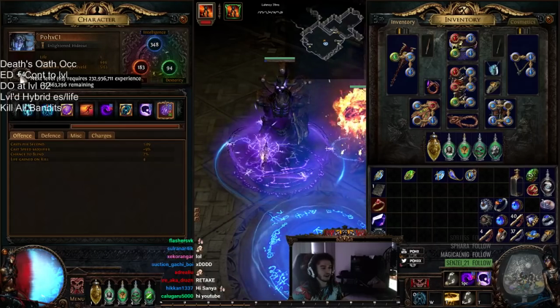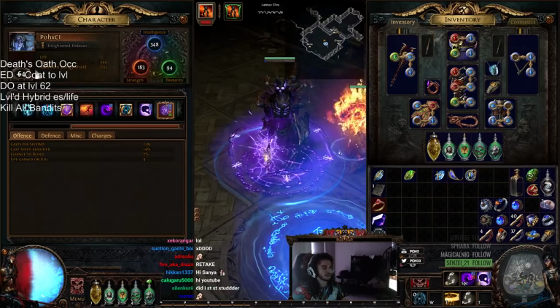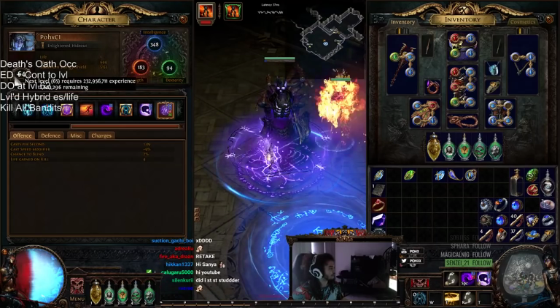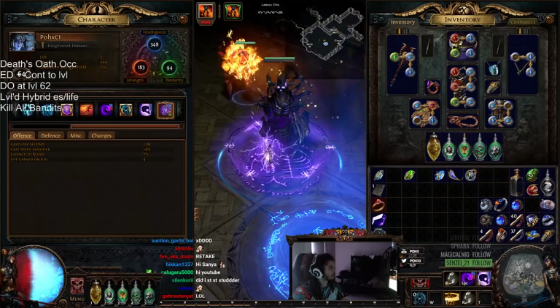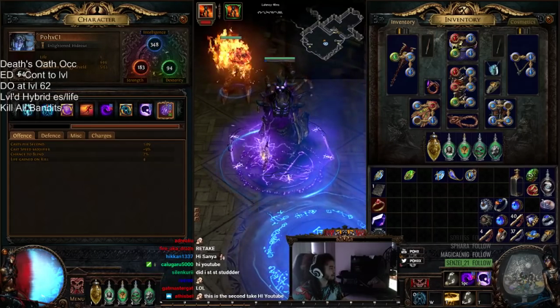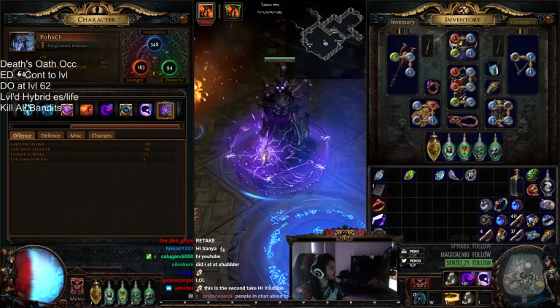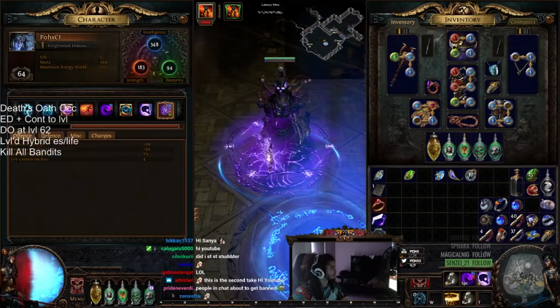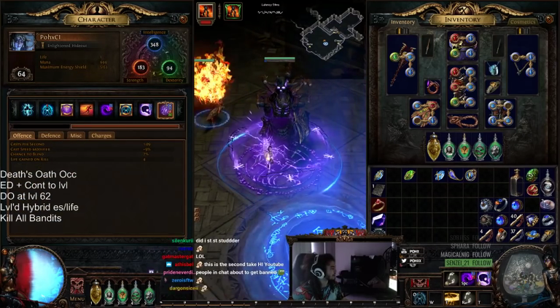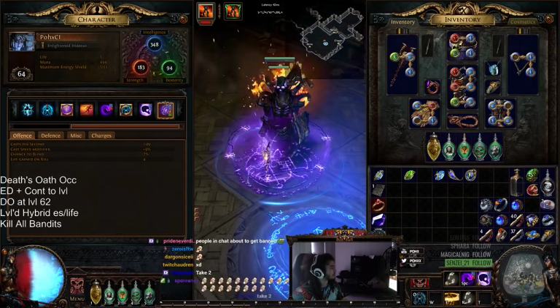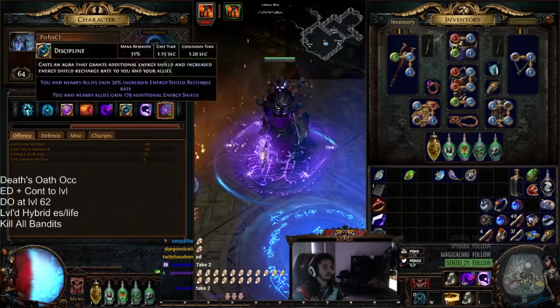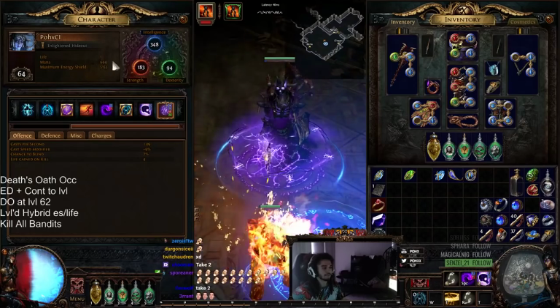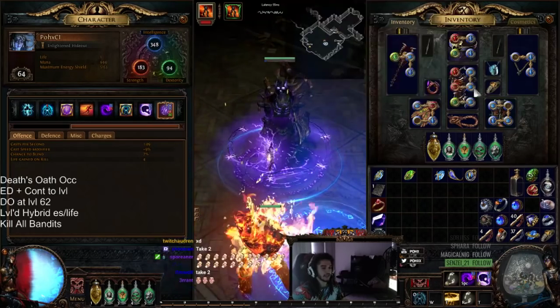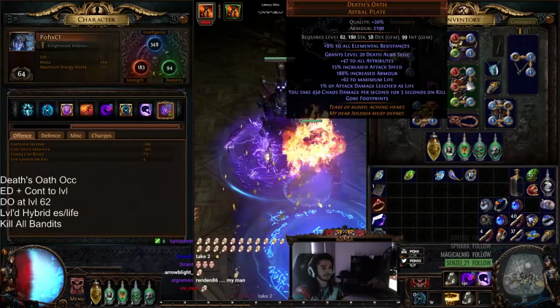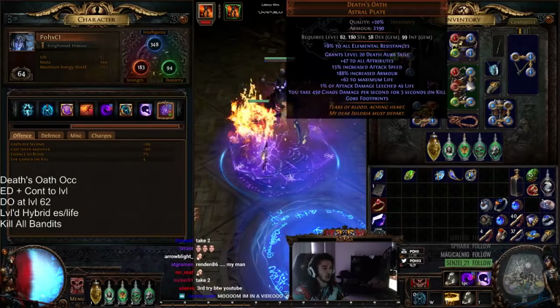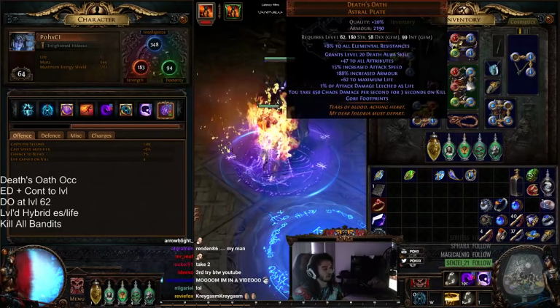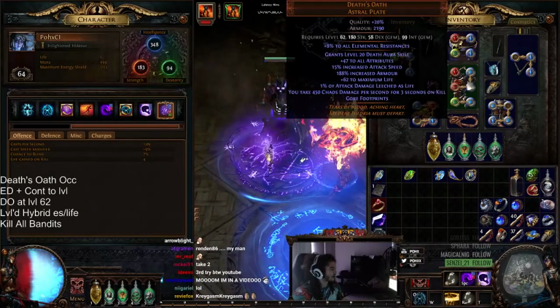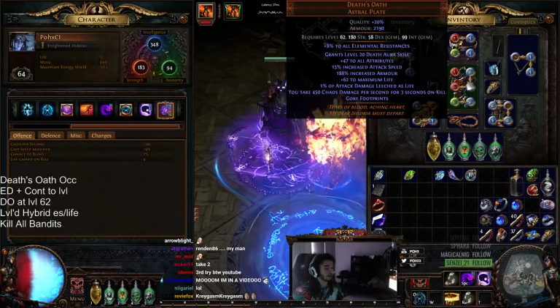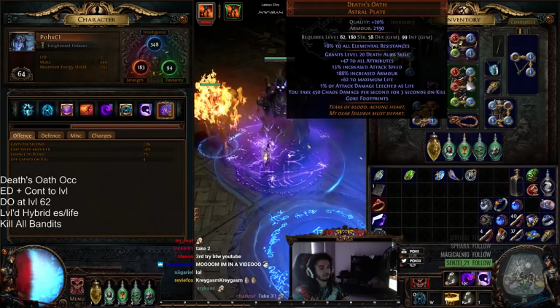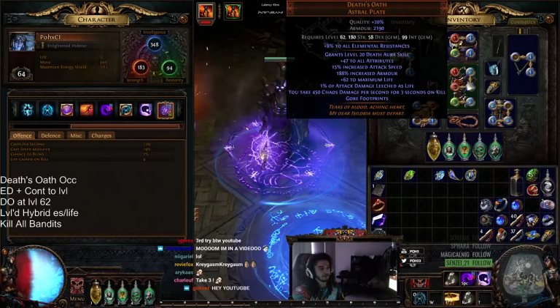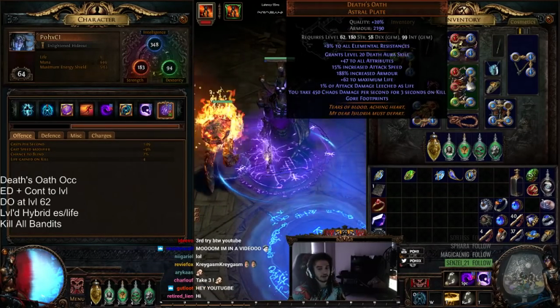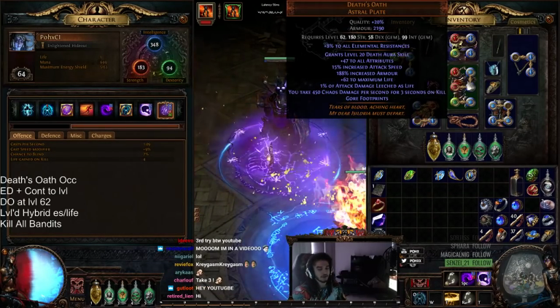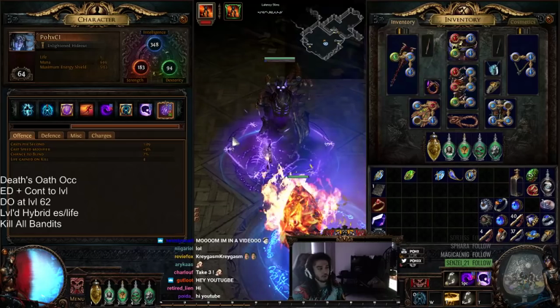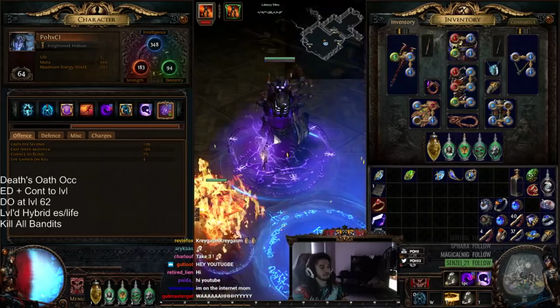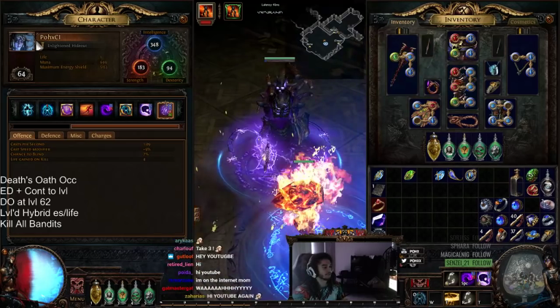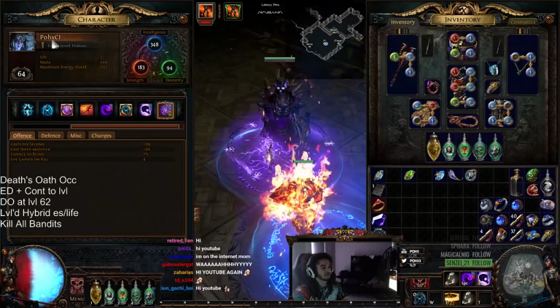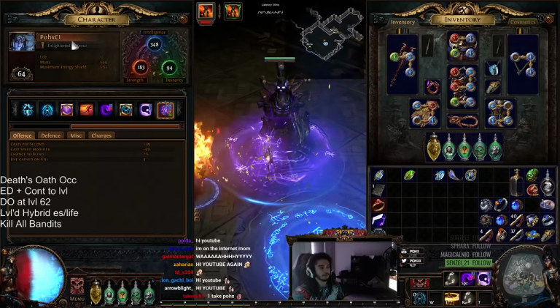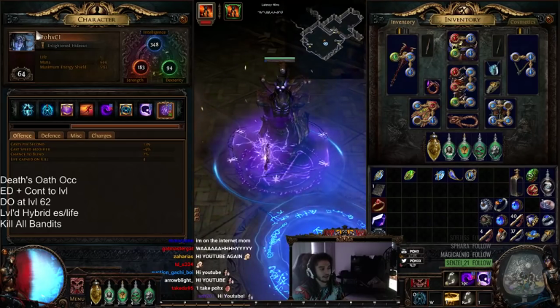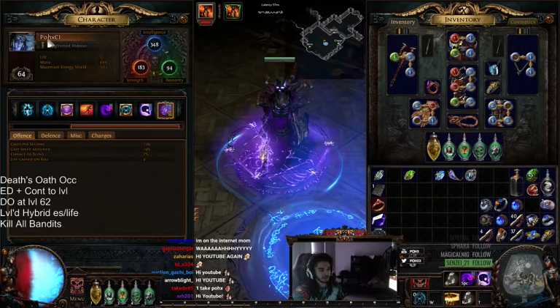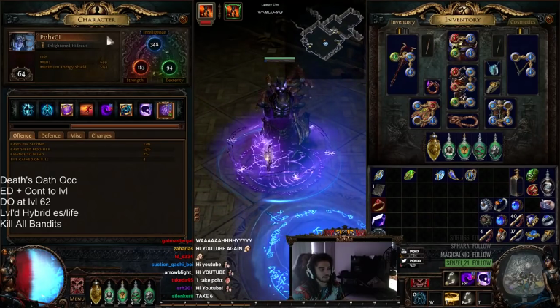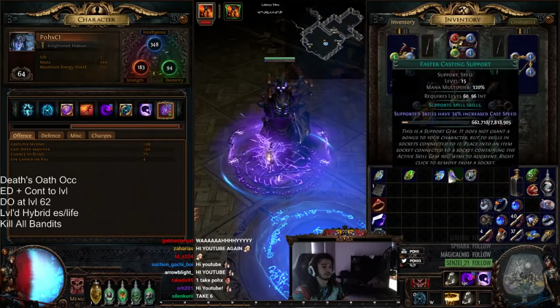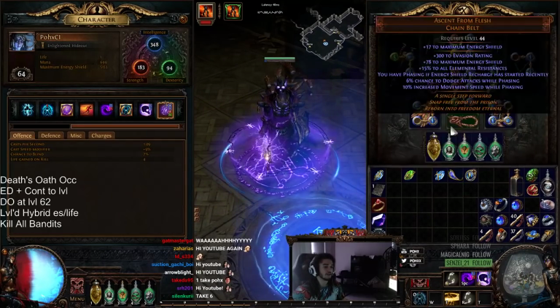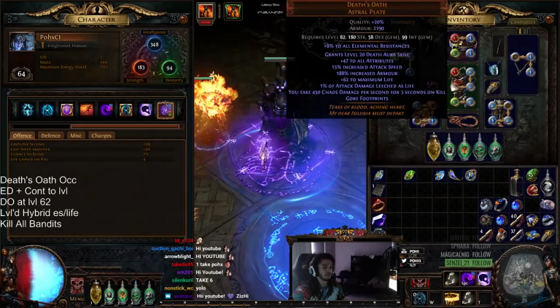I got two levels before I did anything. Let me just move this text out of the way. This is currently what we're going with. Now remember, if you want to see my characters or my builds, all you have to do is look at my profile and look at the character Pox CI.